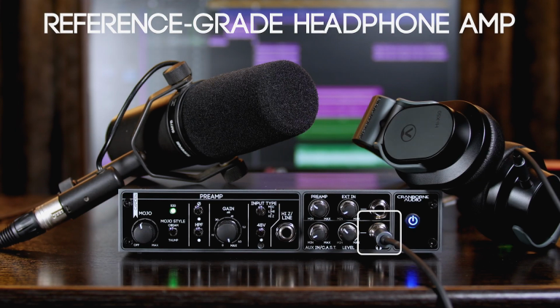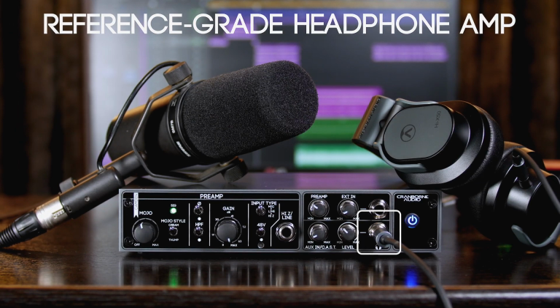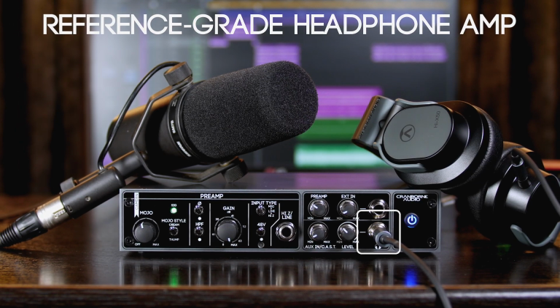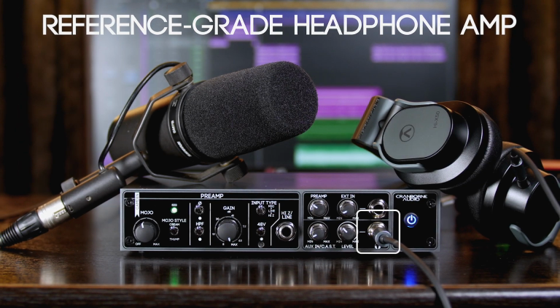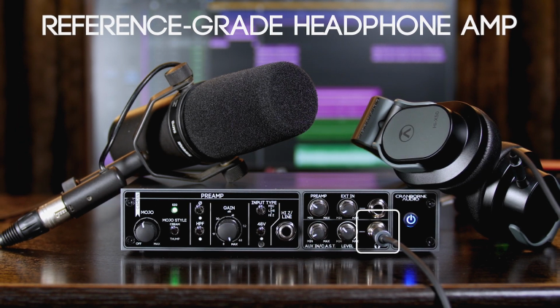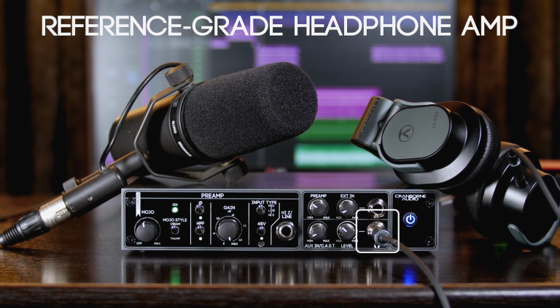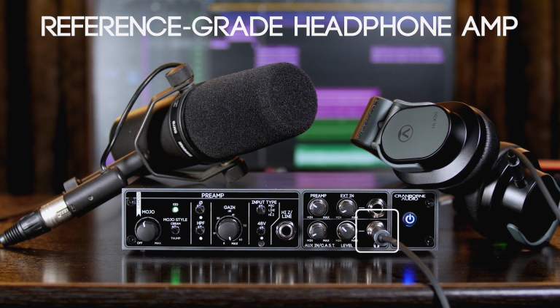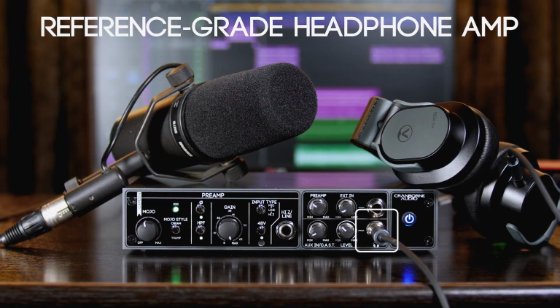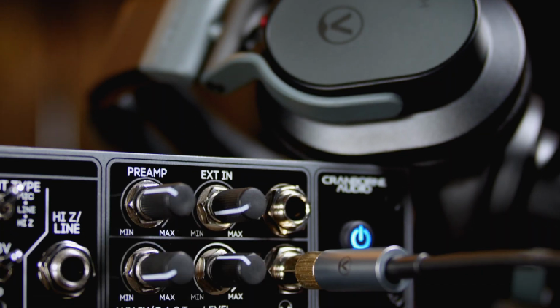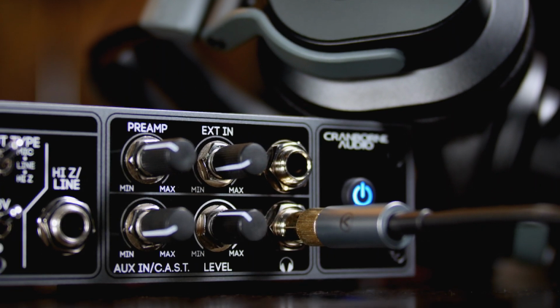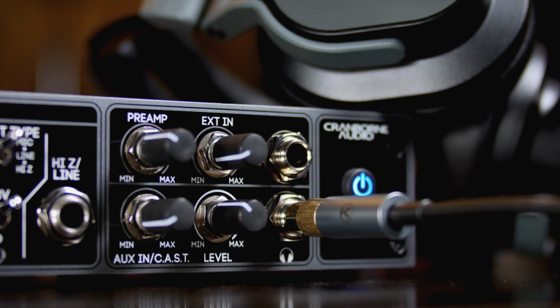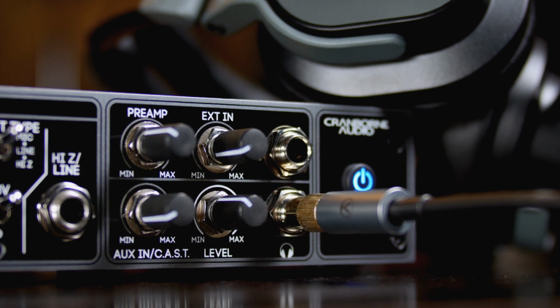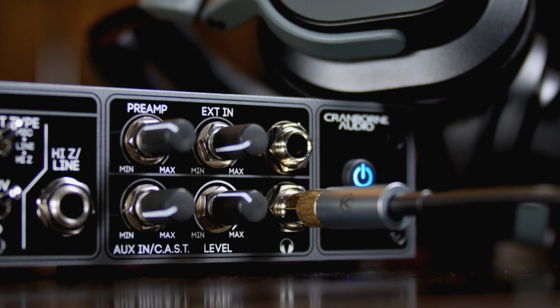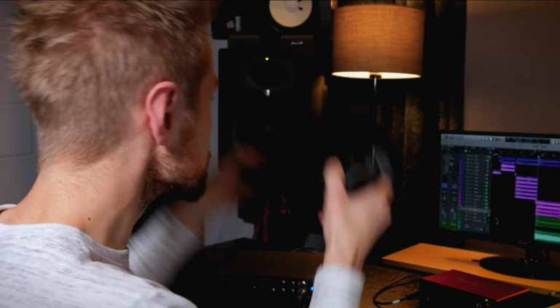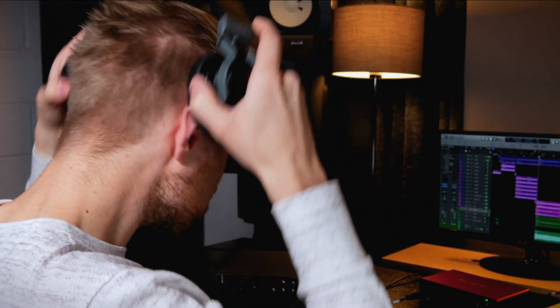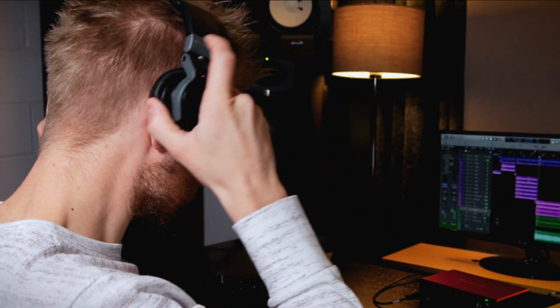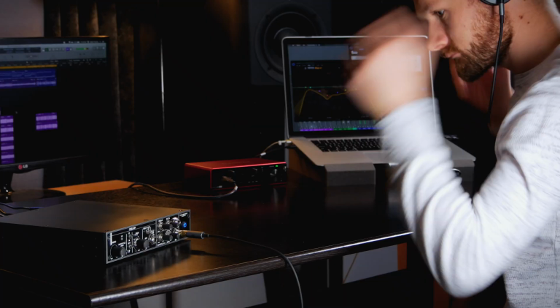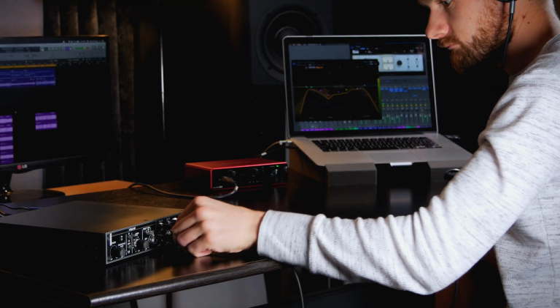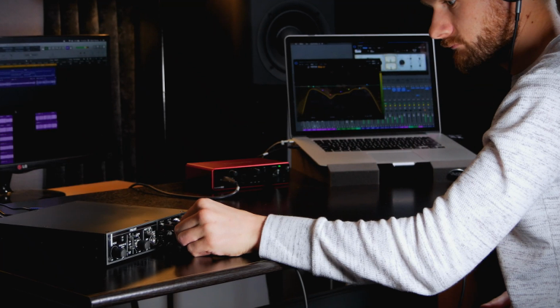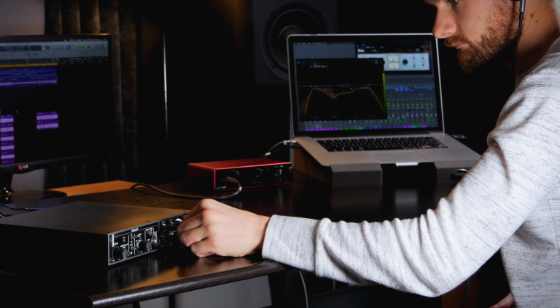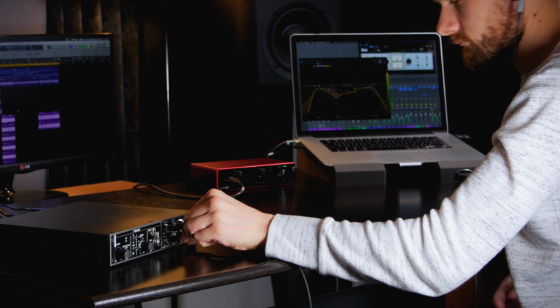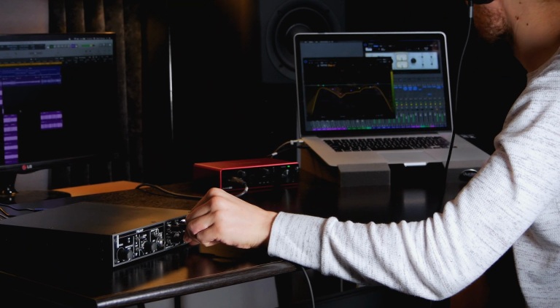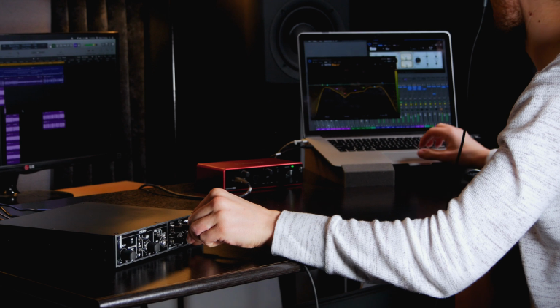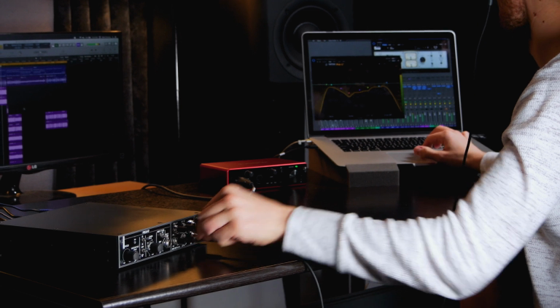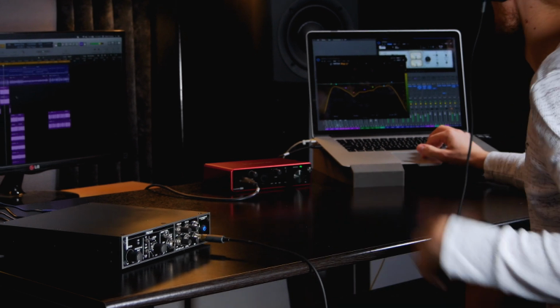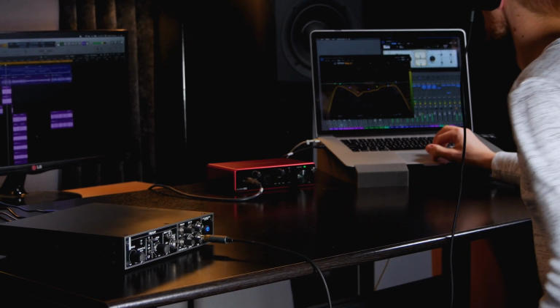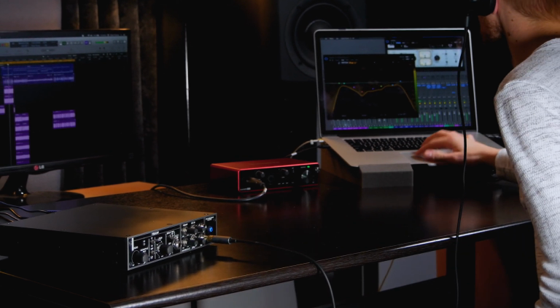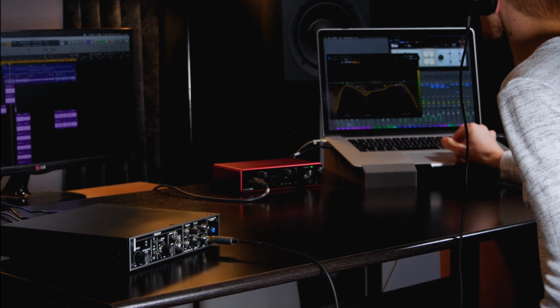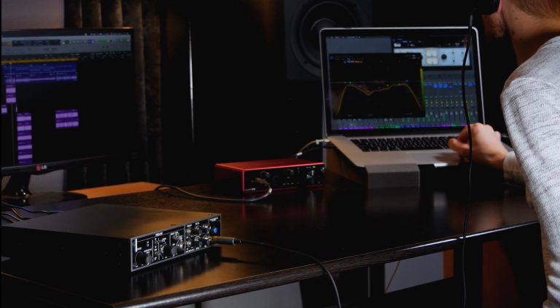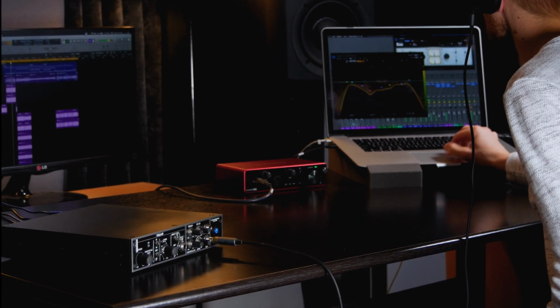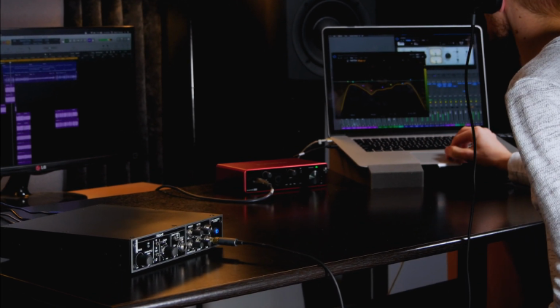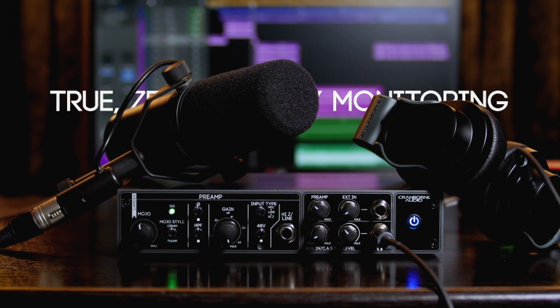Camden EC1 is also your new standalone headphone amp. With a reference-grade design, its headphone amp effortlessly powers your headphones with clean power that makes it easier to mix, master and critique your tracks.